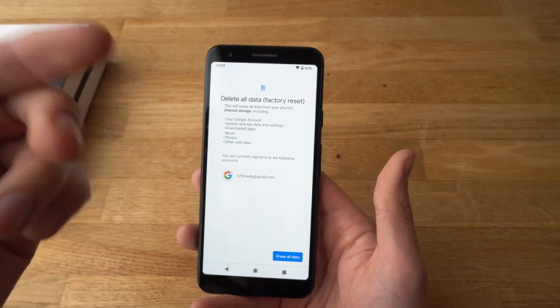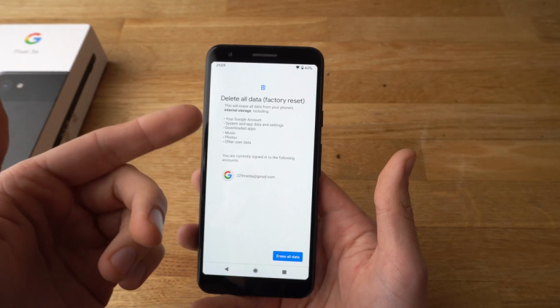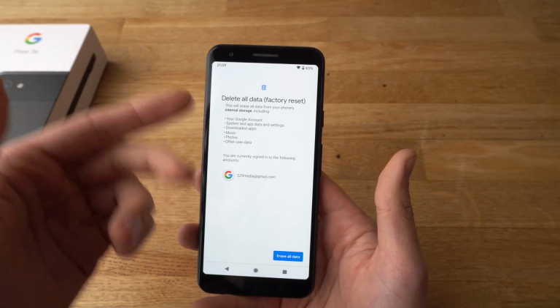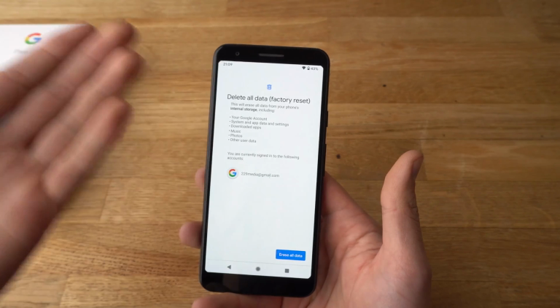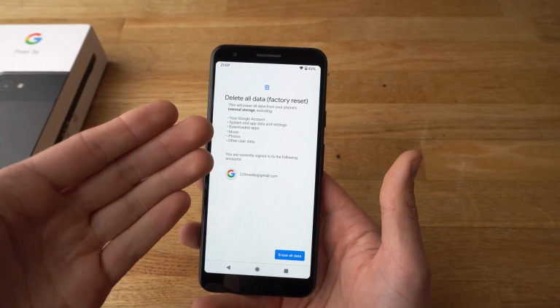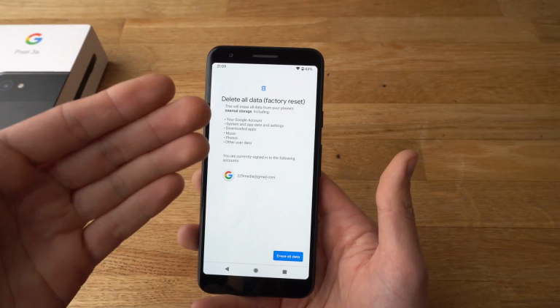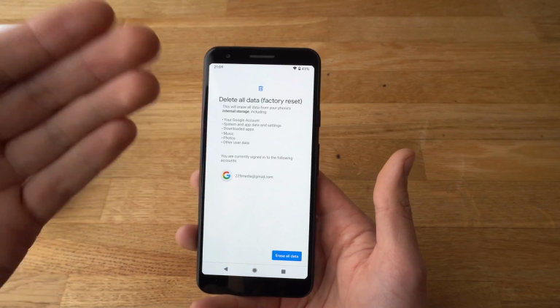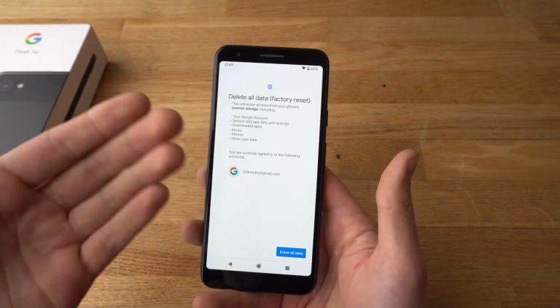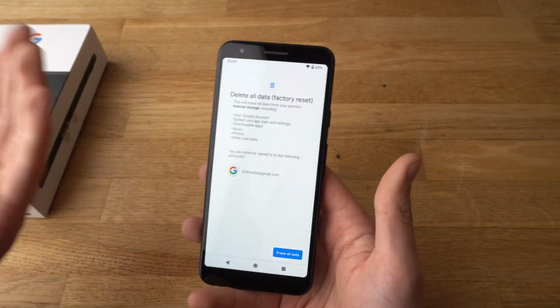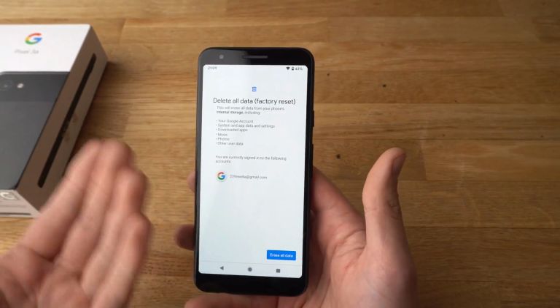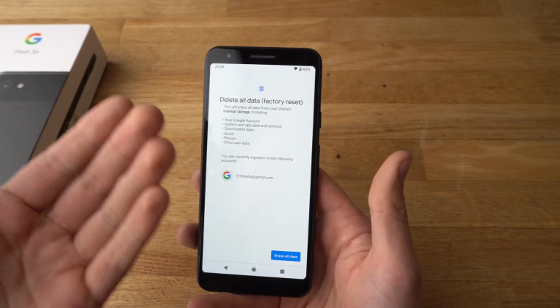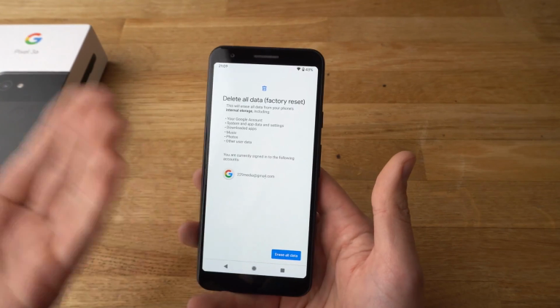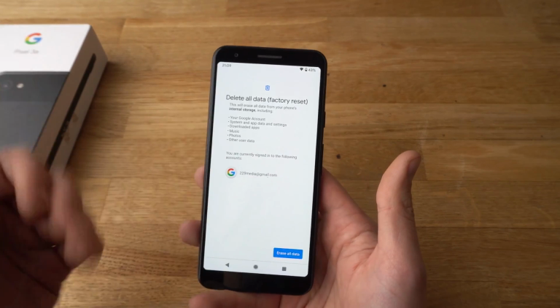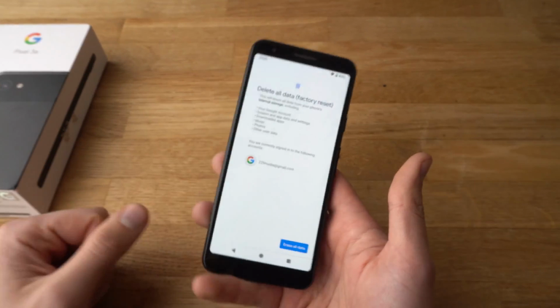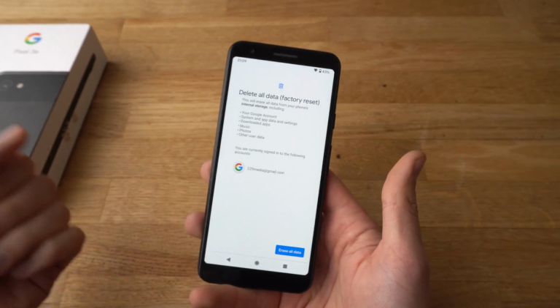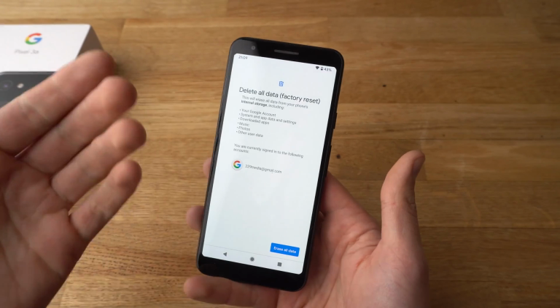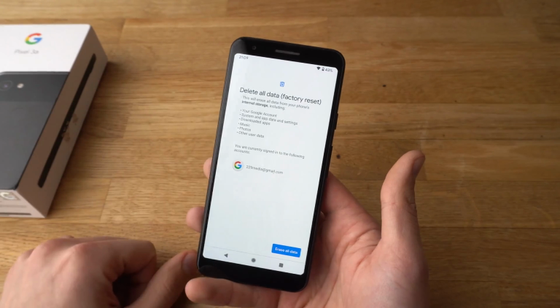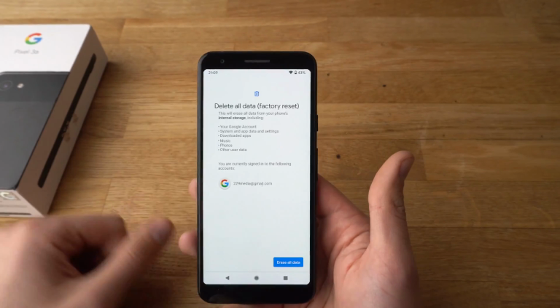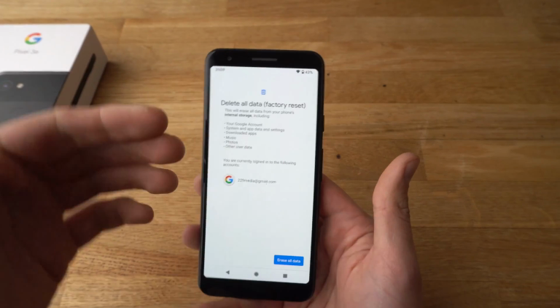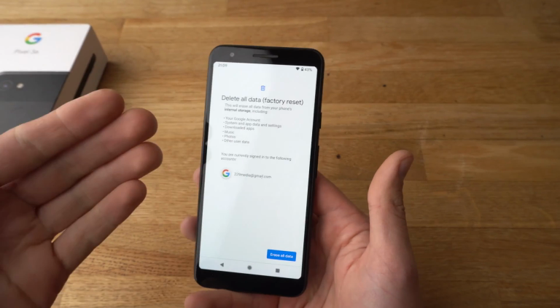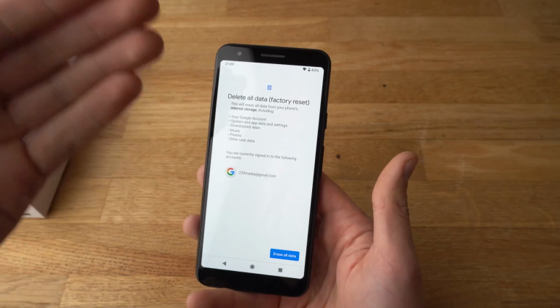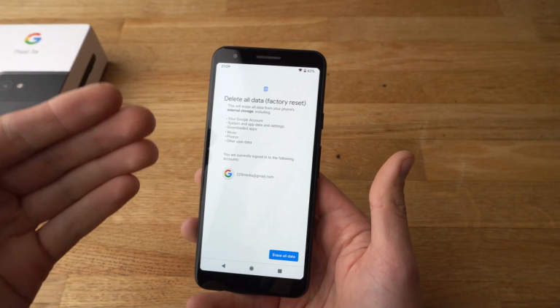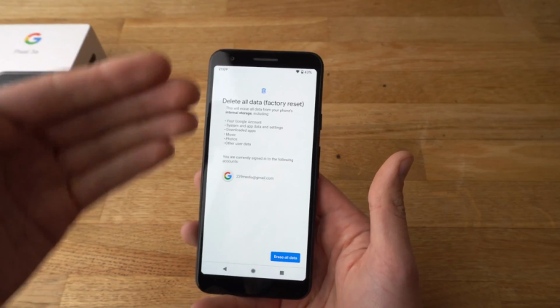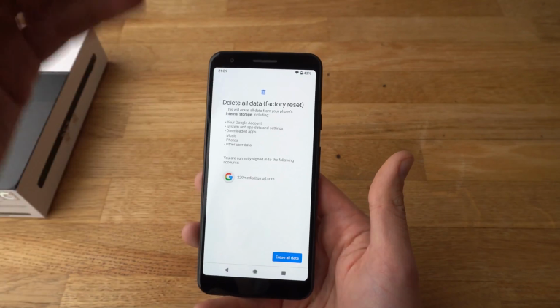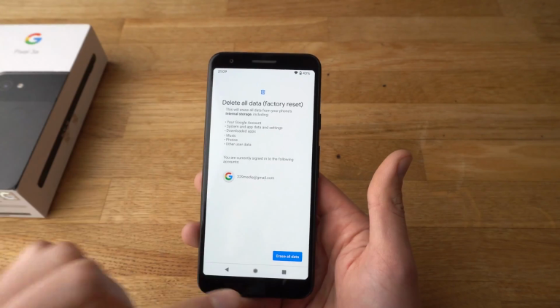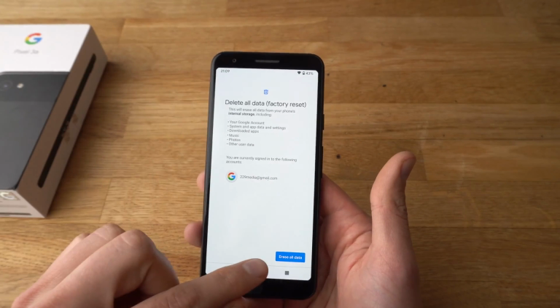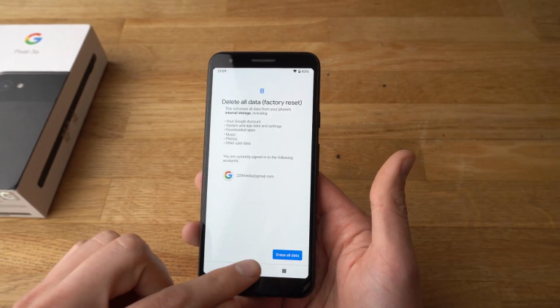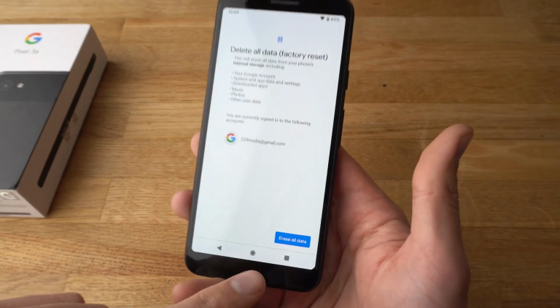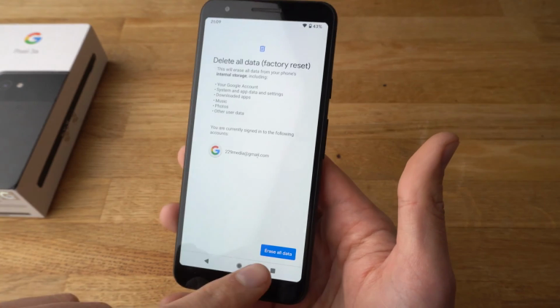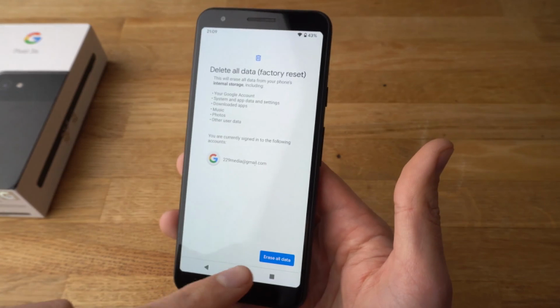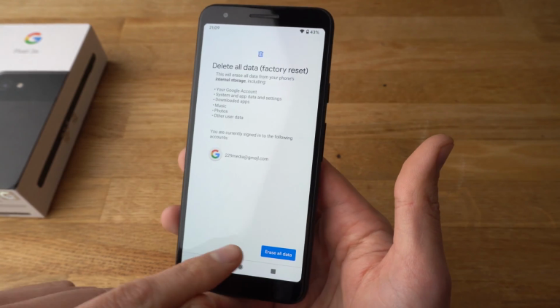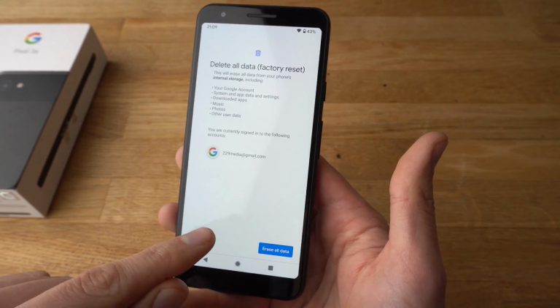Your Google account, your music, data, photos, videos — everything basically. You will get a brand new phone. If you want to continue, simply press the little button.